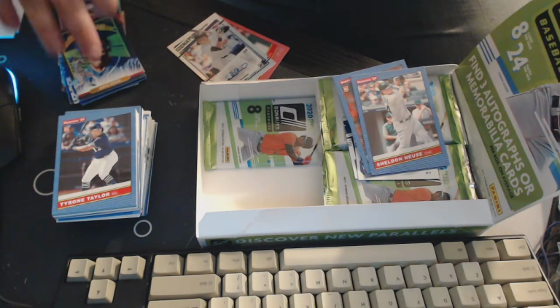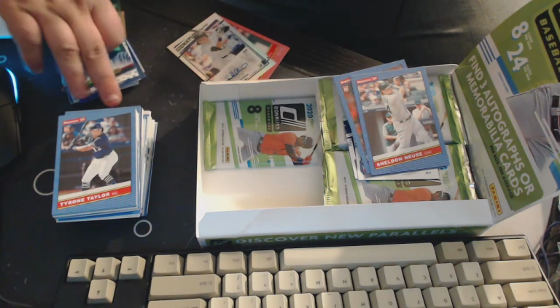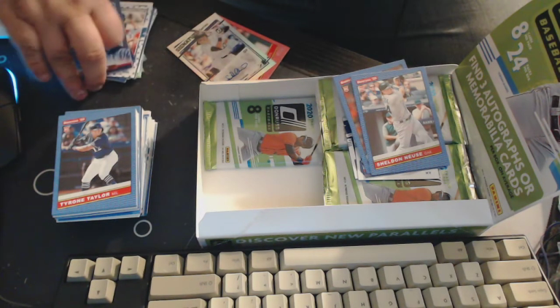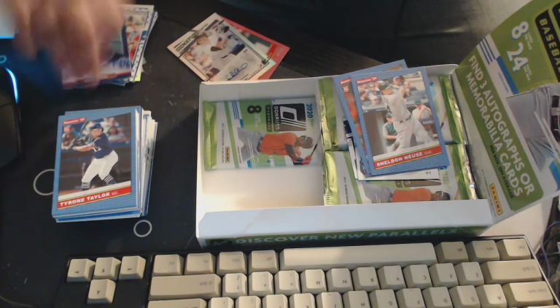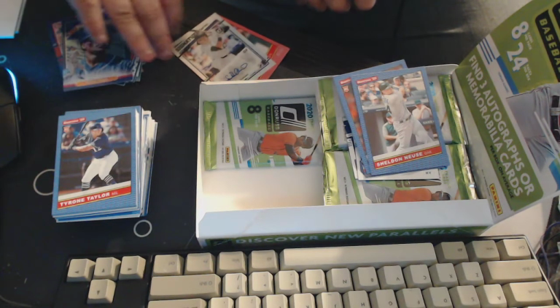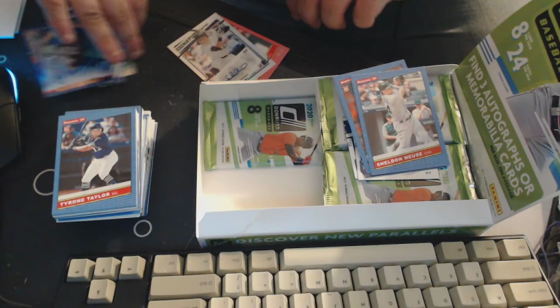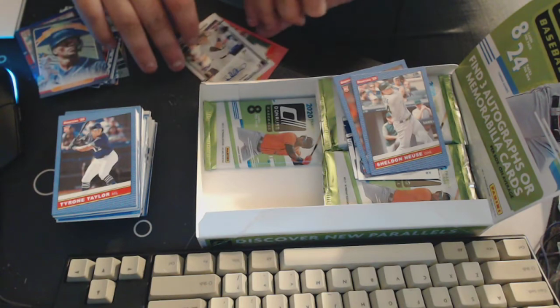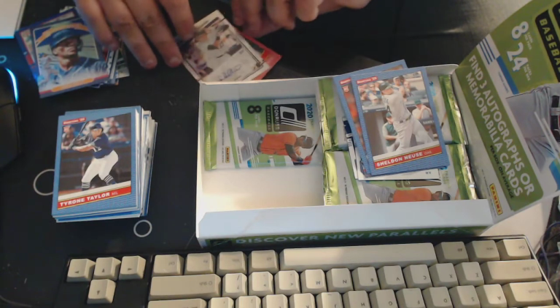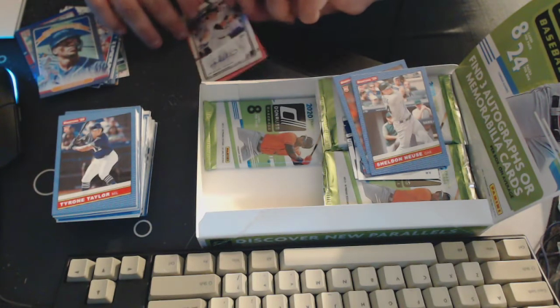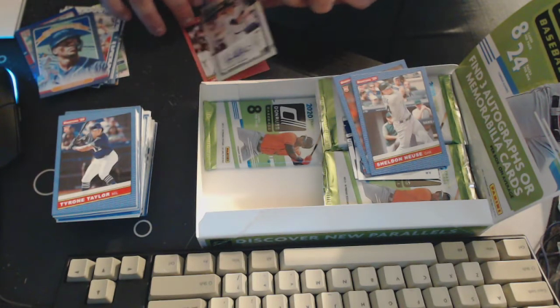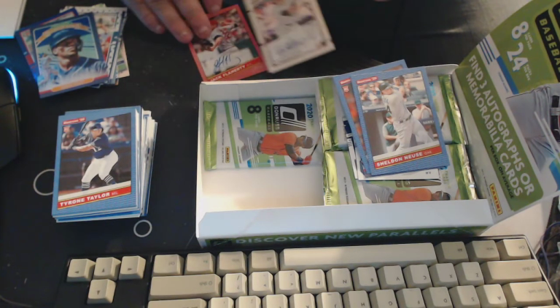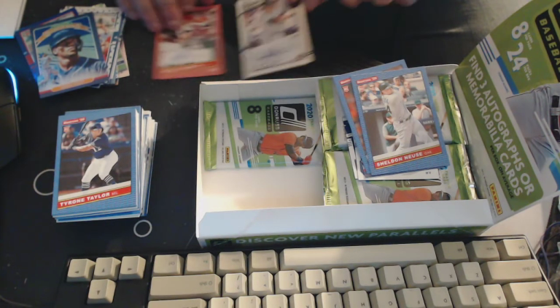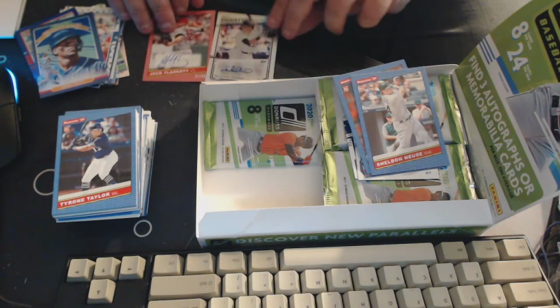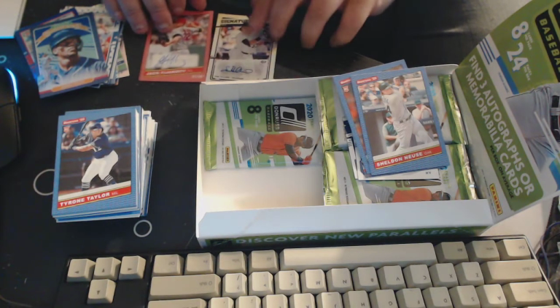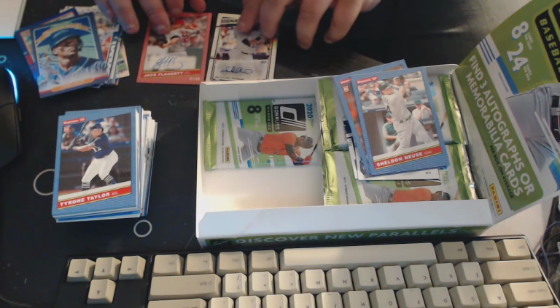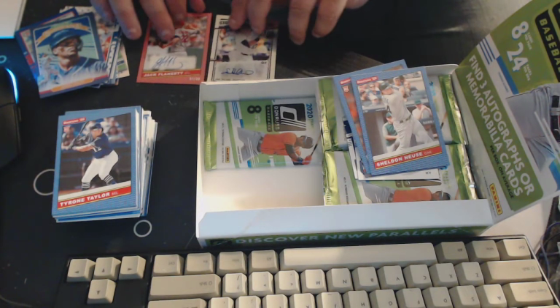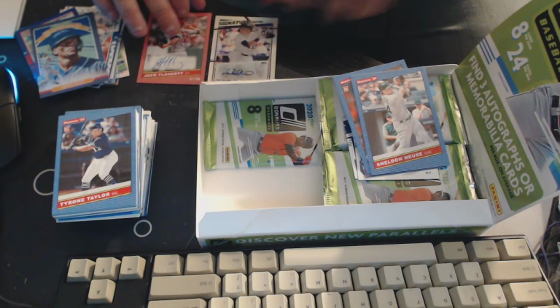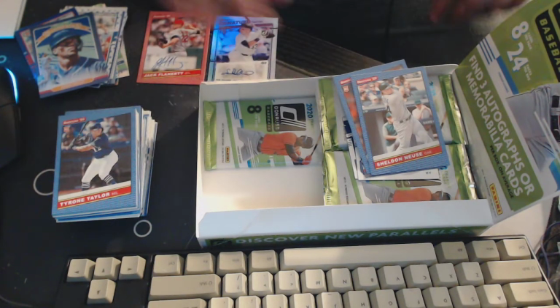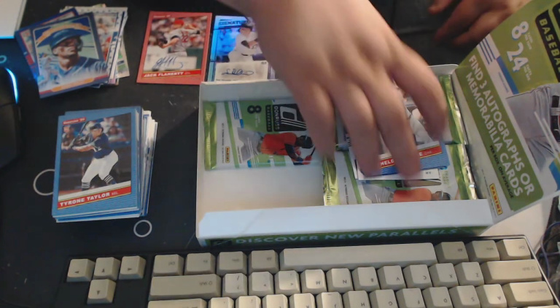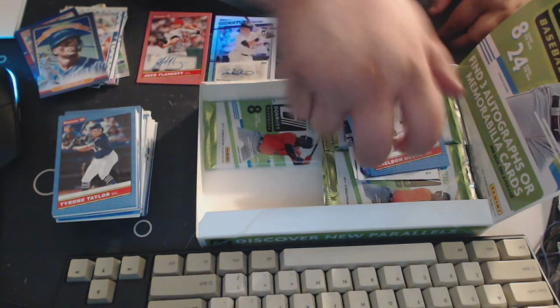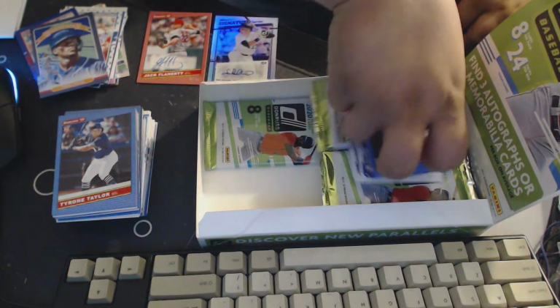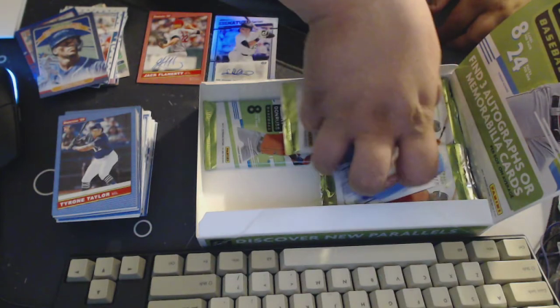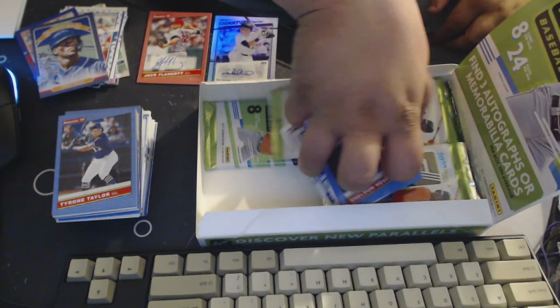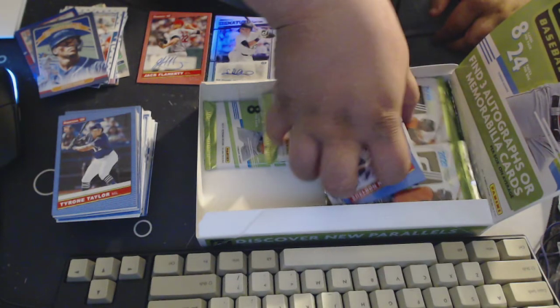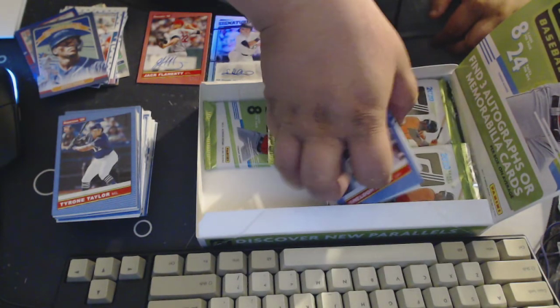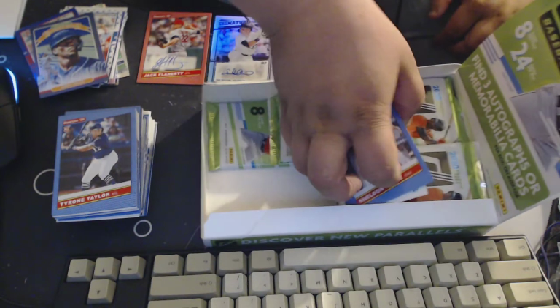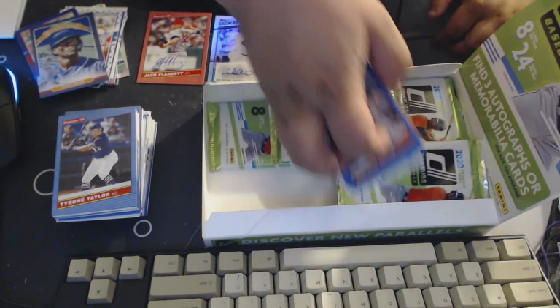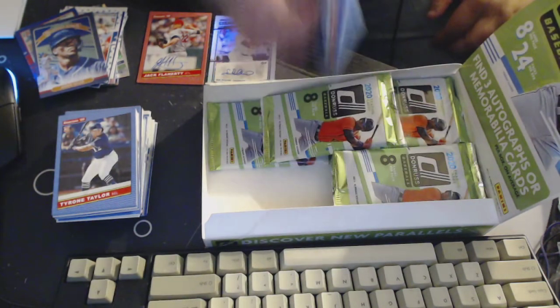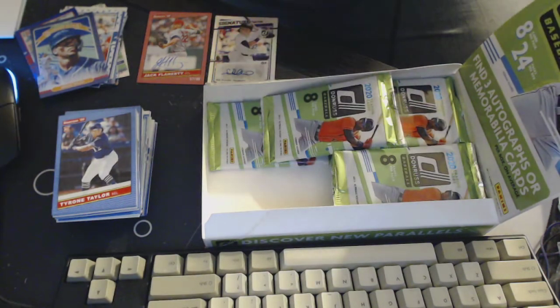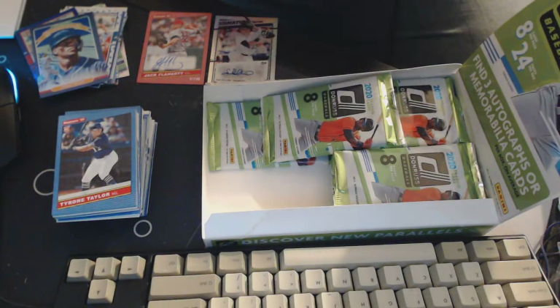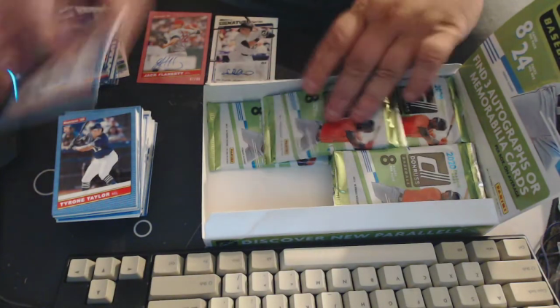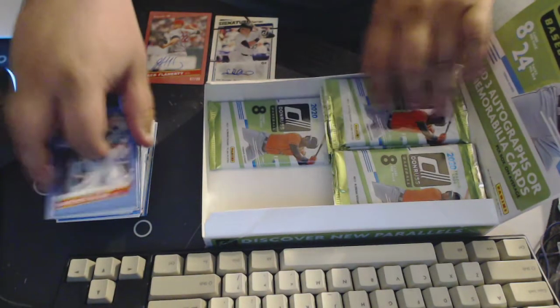I don't know, is this a hot box? I have no idea how to tell the difference. I guess I'll know when I open my second box. I think this is a good box, I'm pretty happy with it.